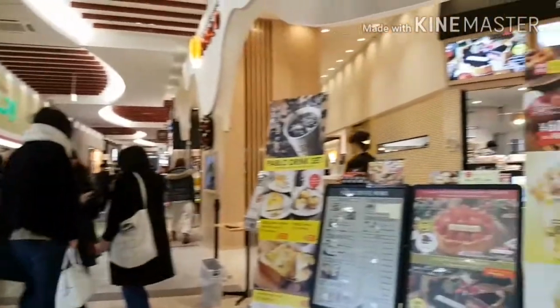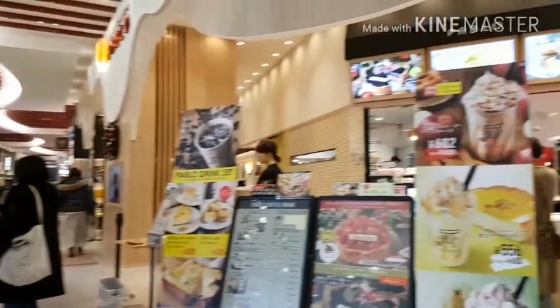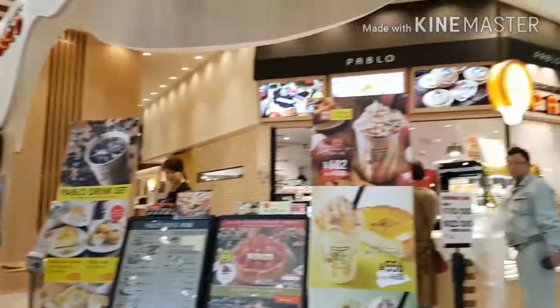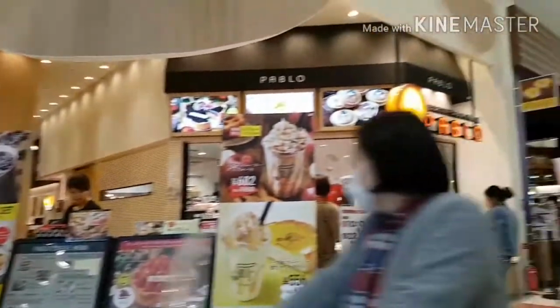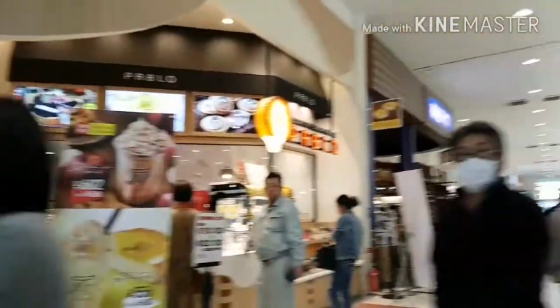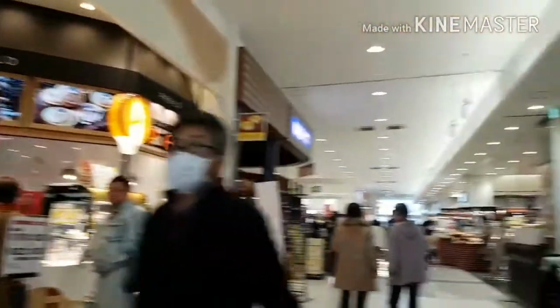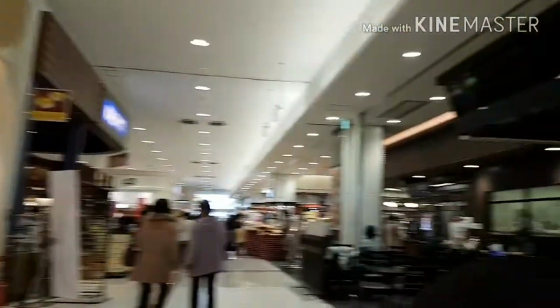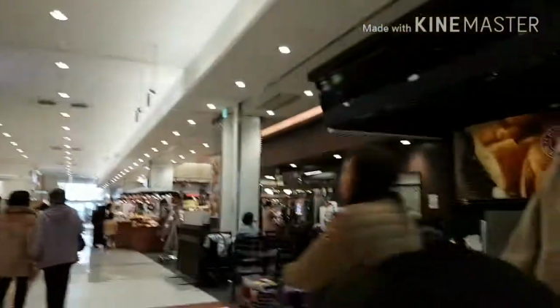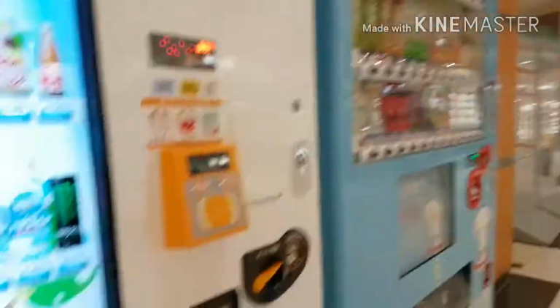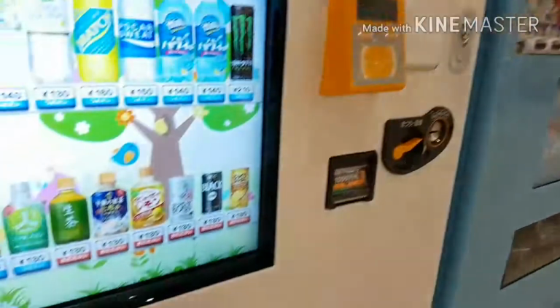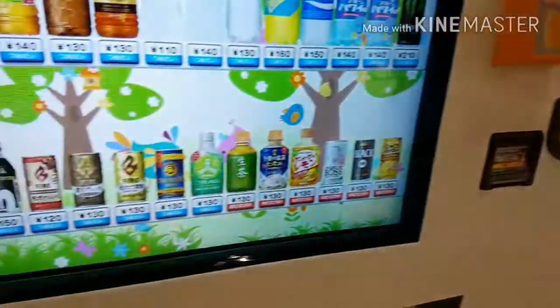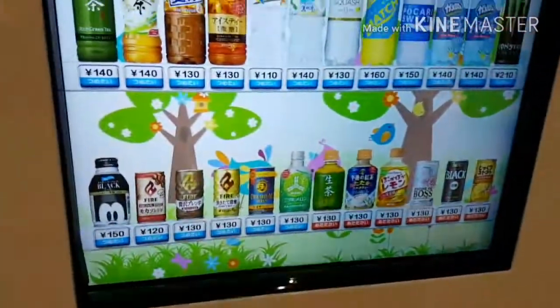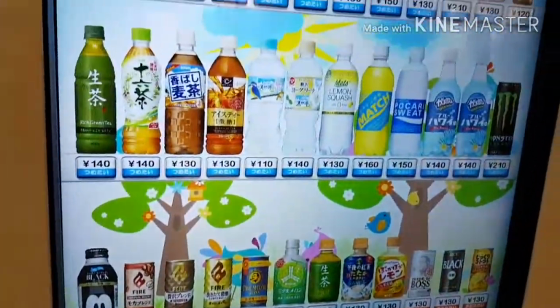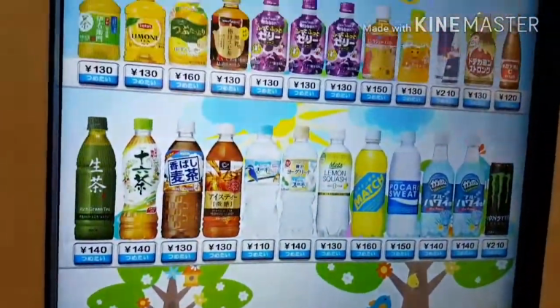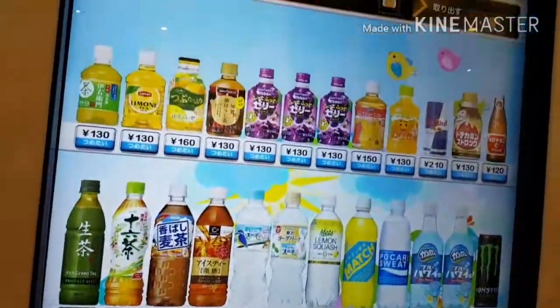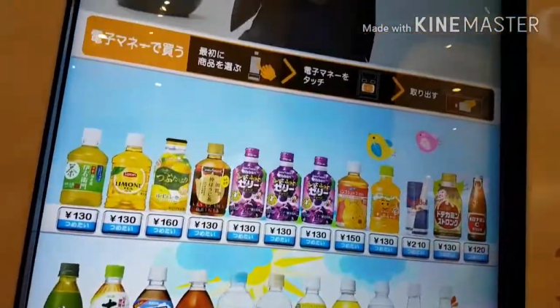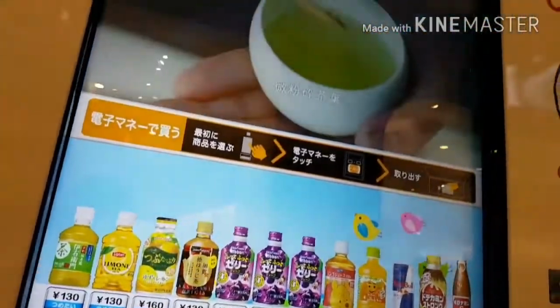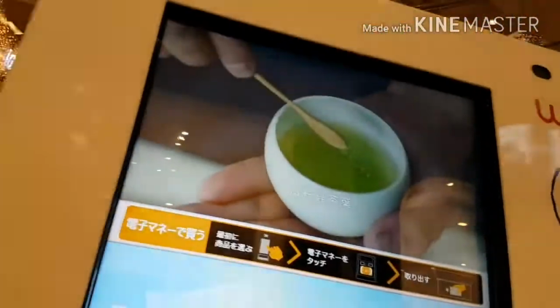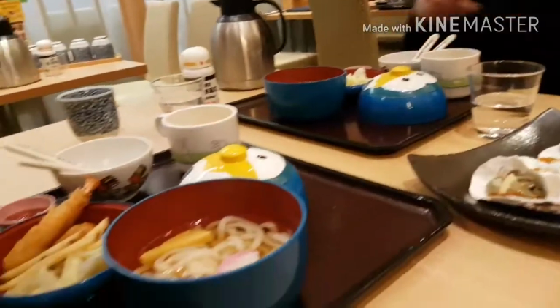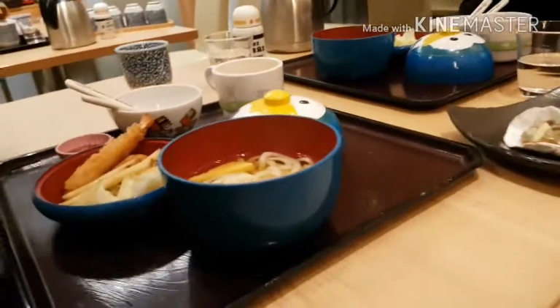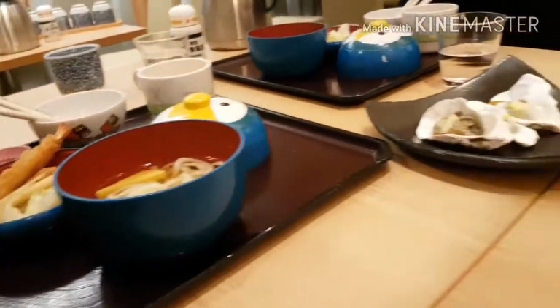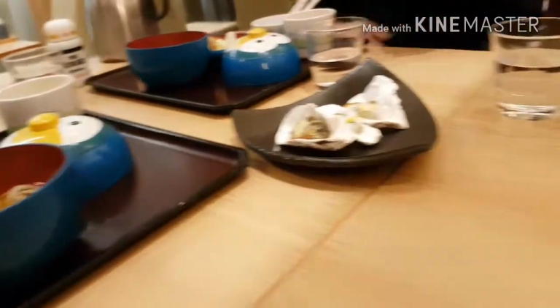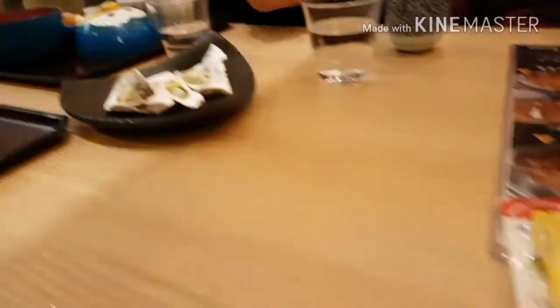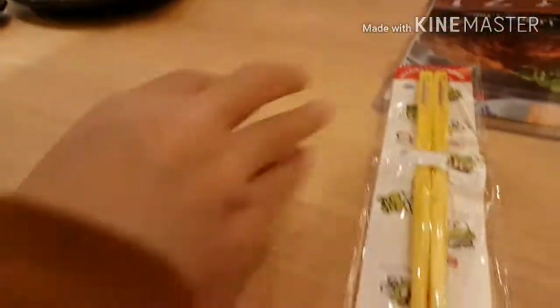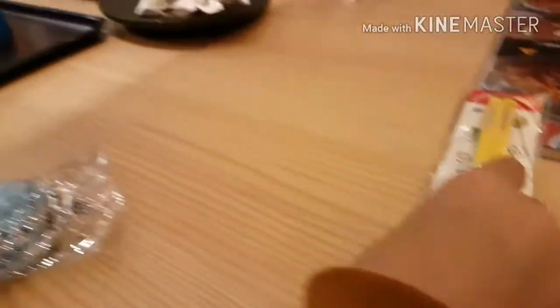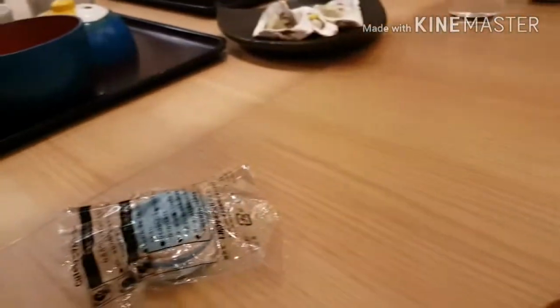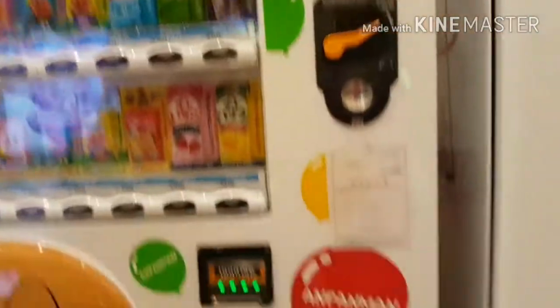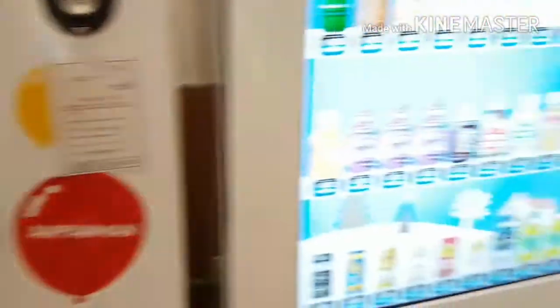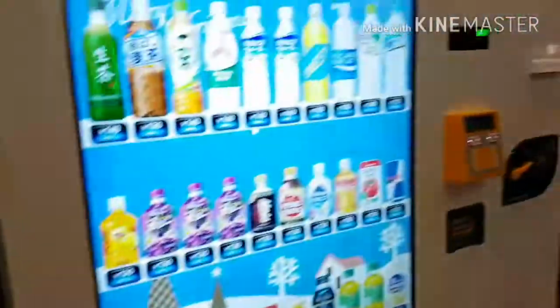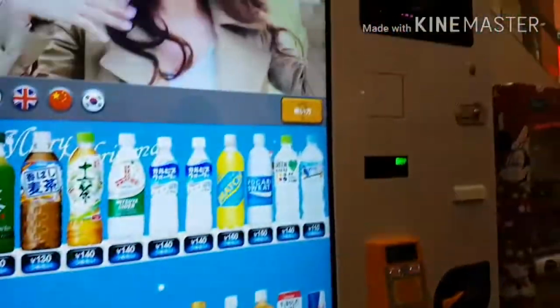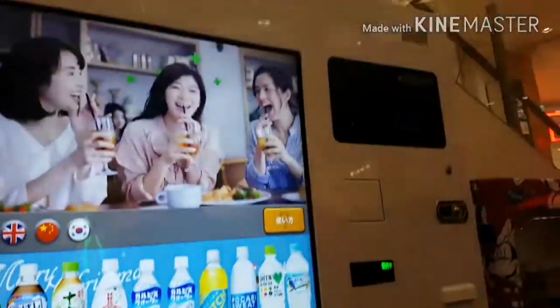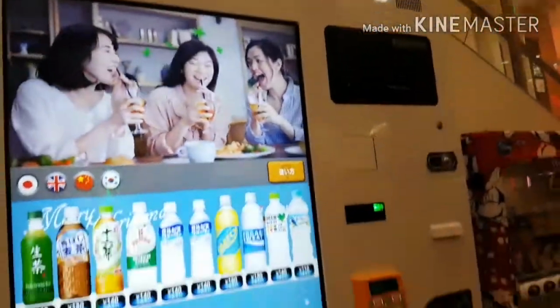I heard the clay can be used for butter slime, so I decided to buy it and try it out. After that we also went to Aeon shopping mall, which is like three whole buildings.